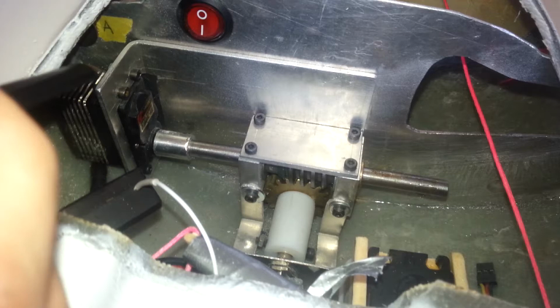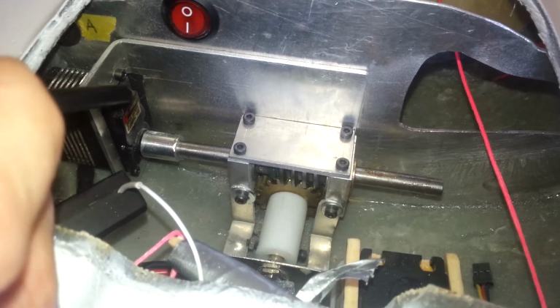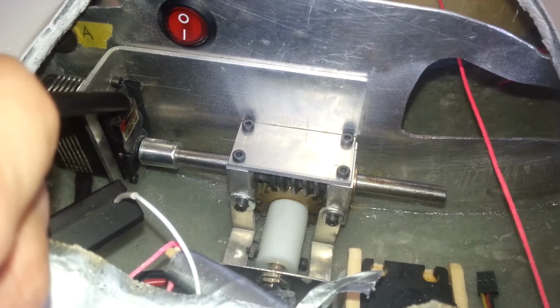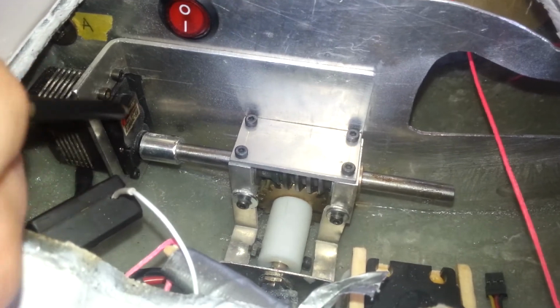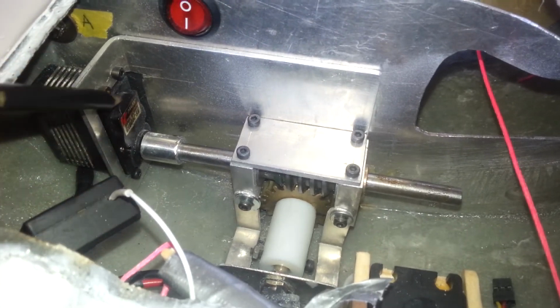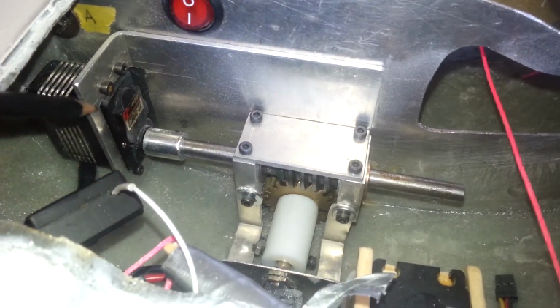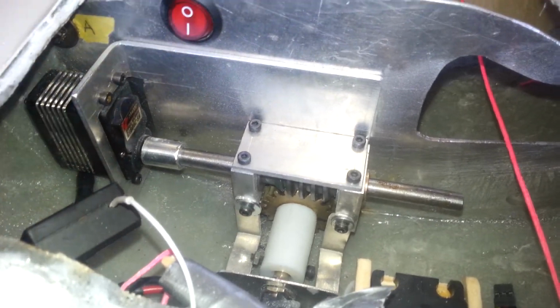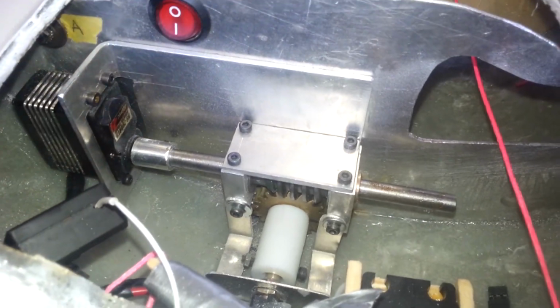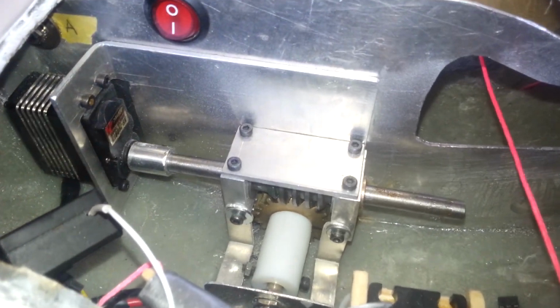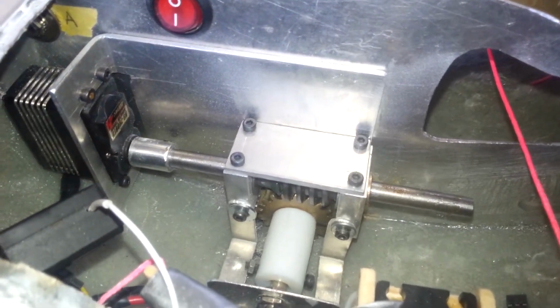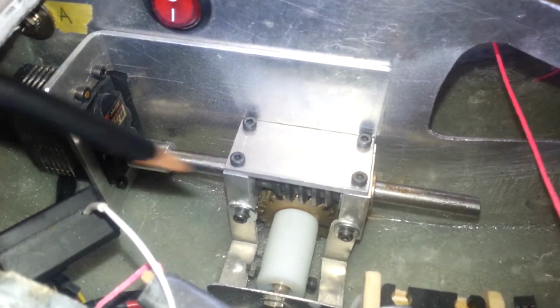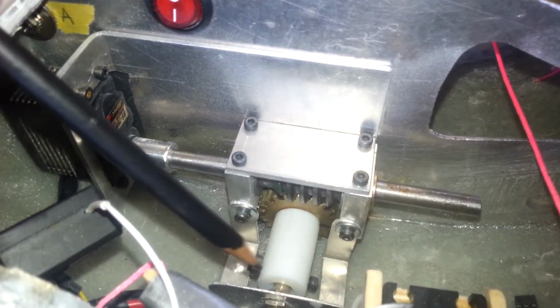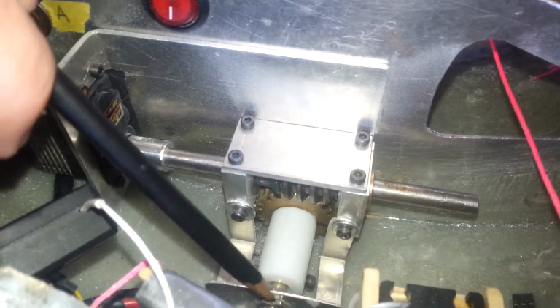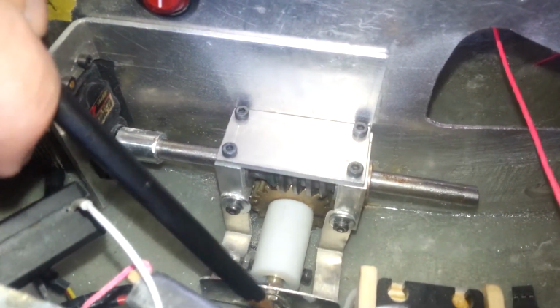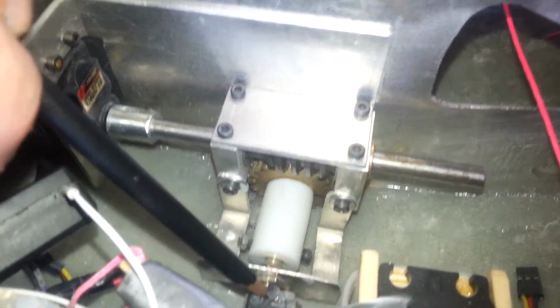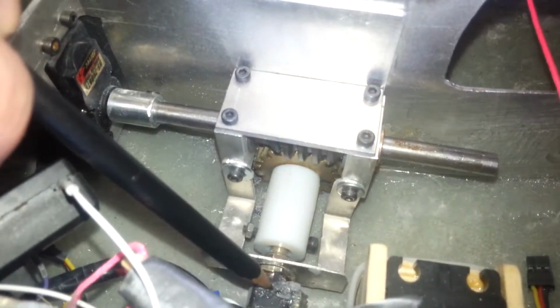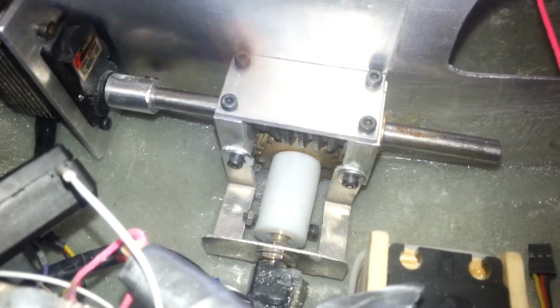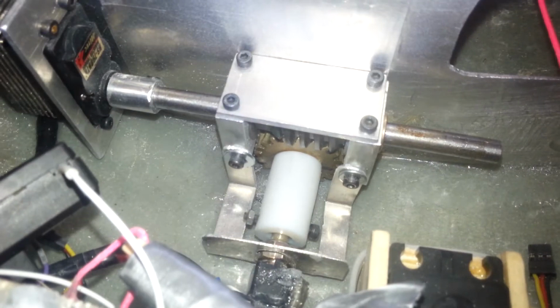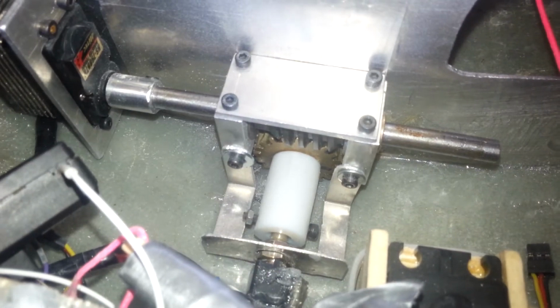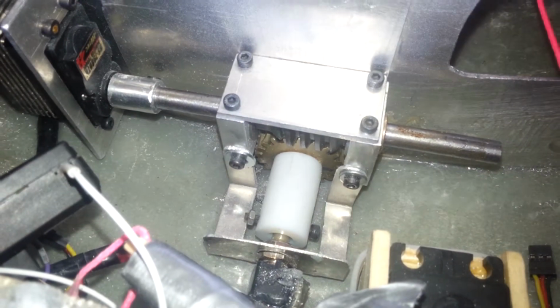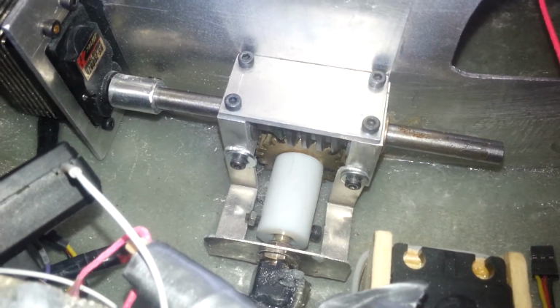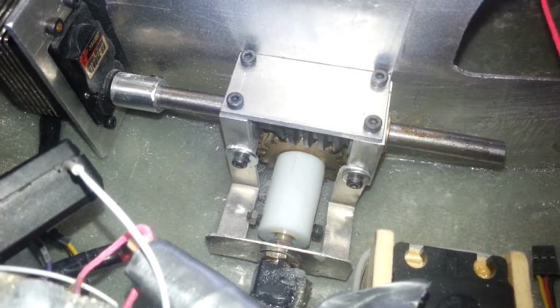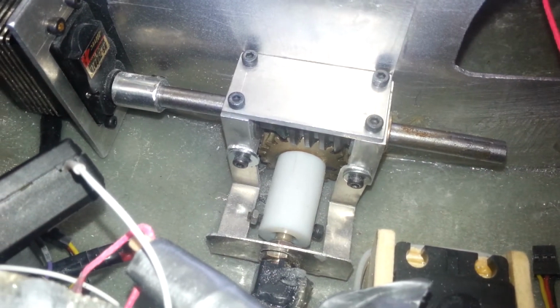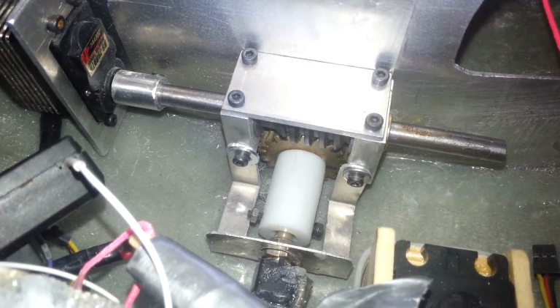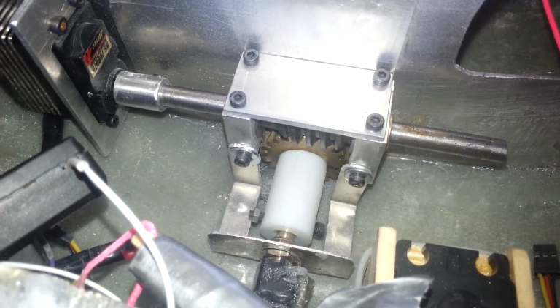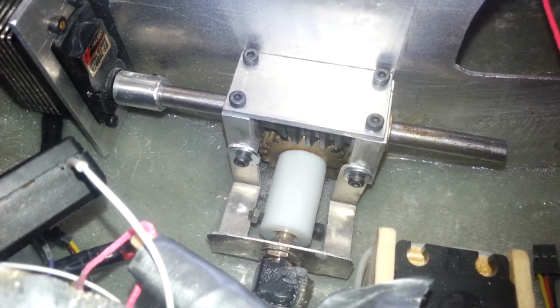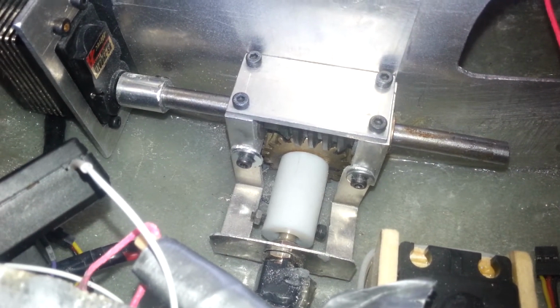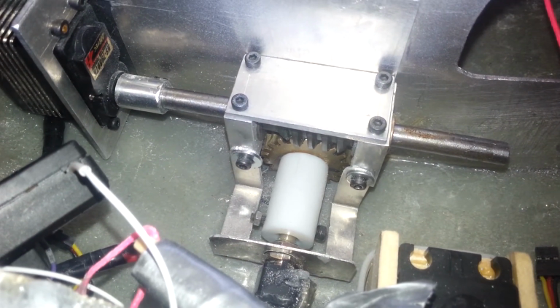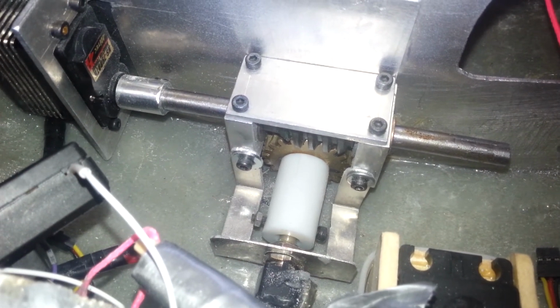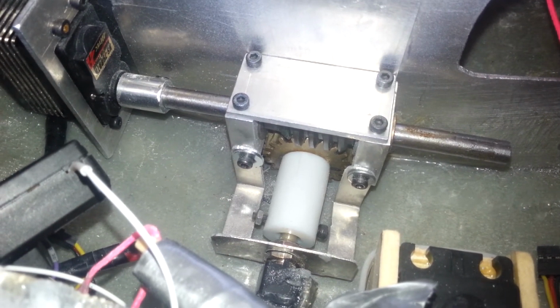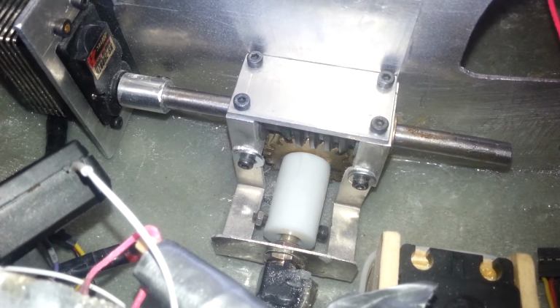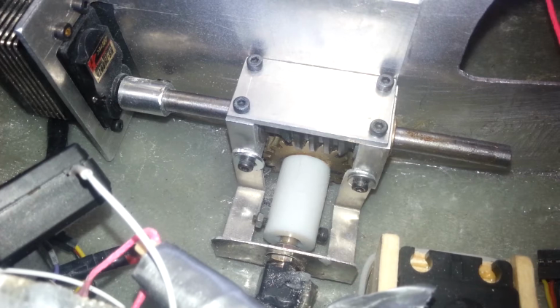The servo motor has been modified for continuous rotation, and the feedback comes from this potentiometer. That sets the limits to 45 degrees so that the keel doesn't continue rotating and damage the hull.